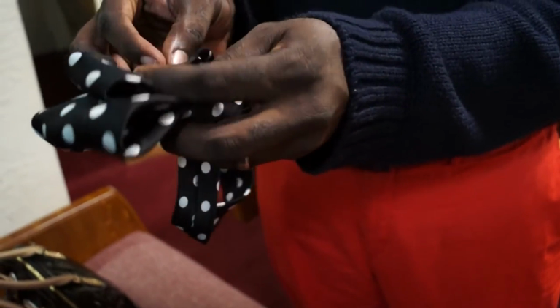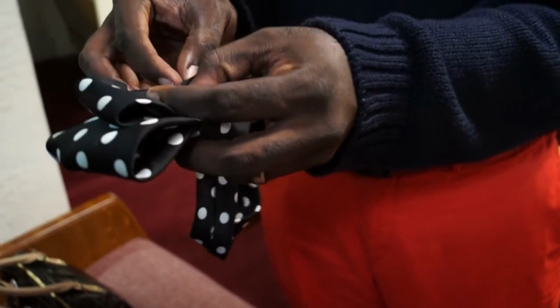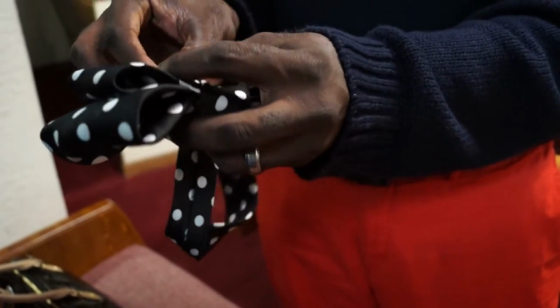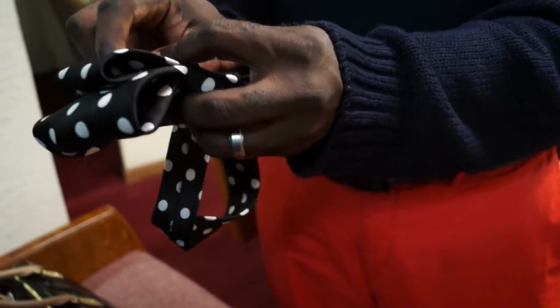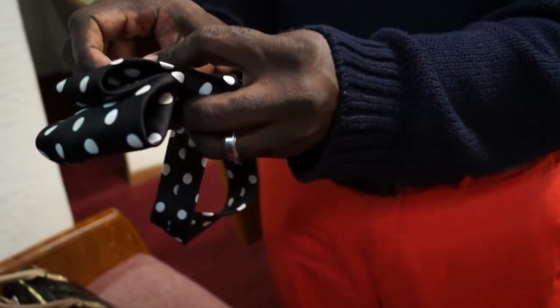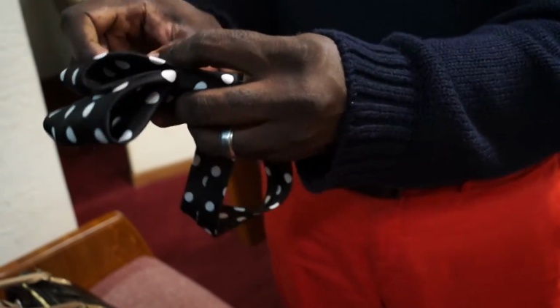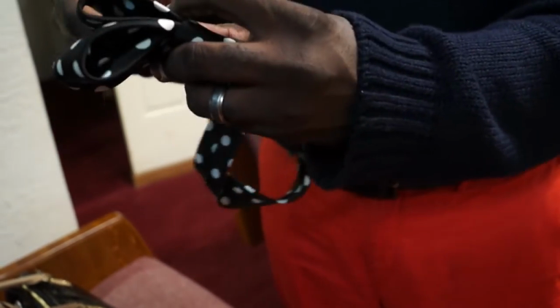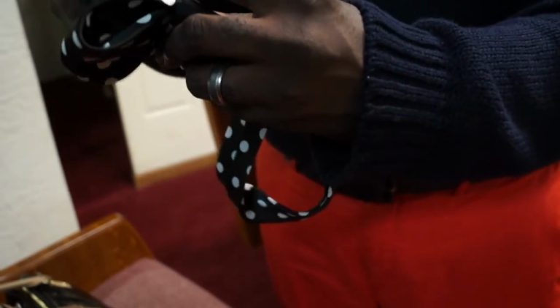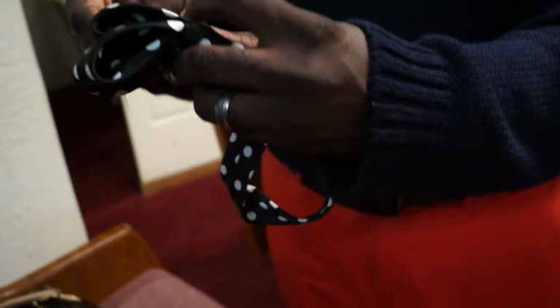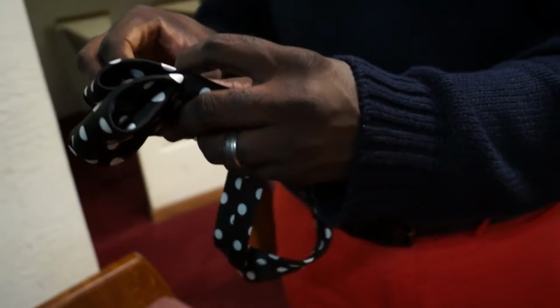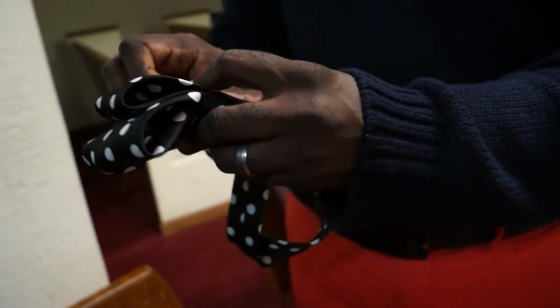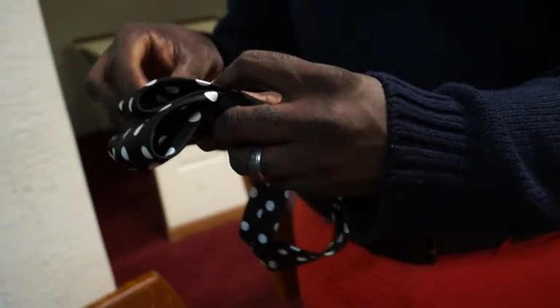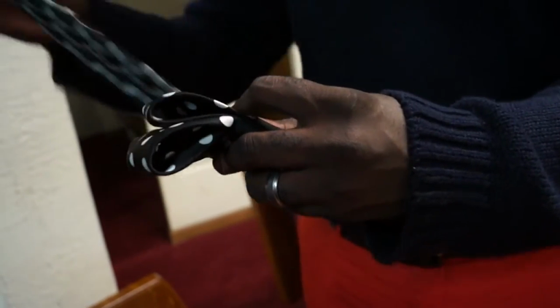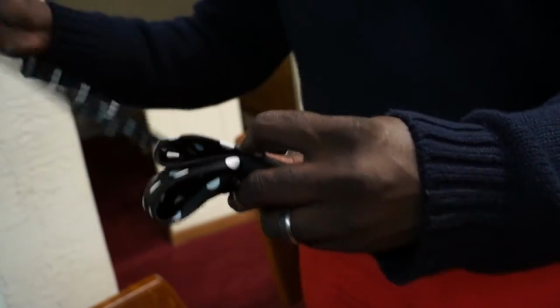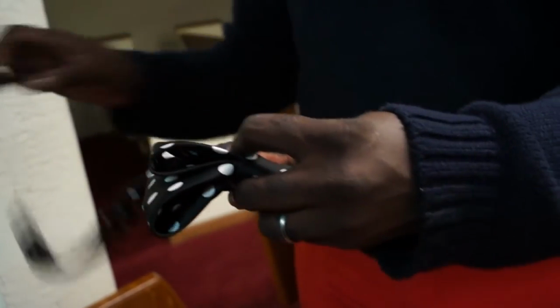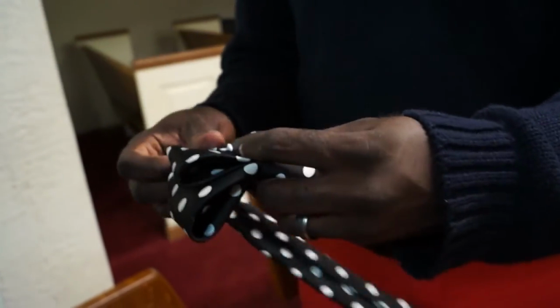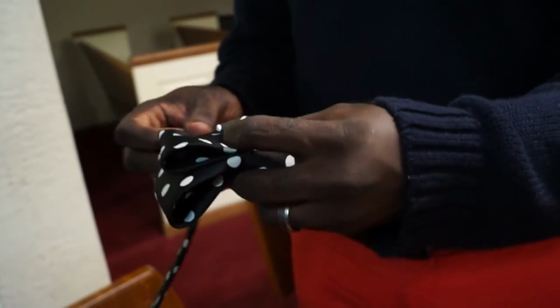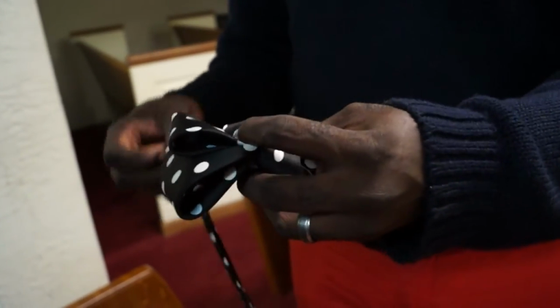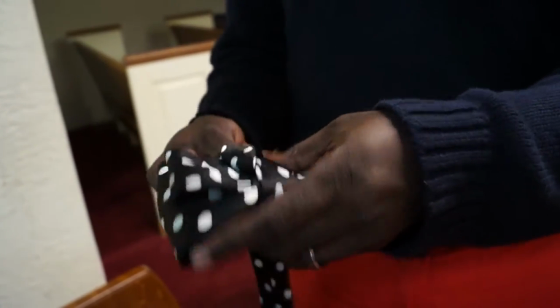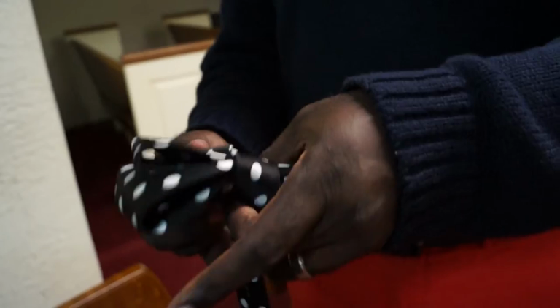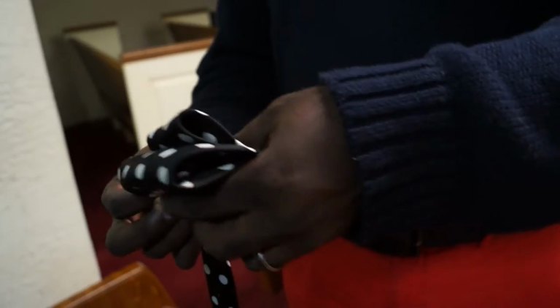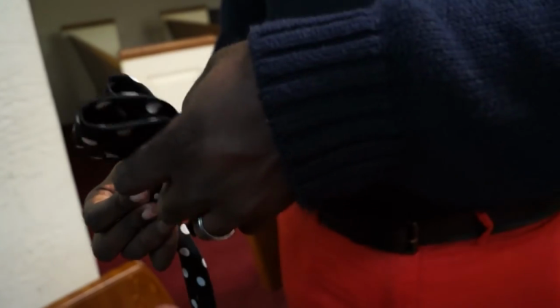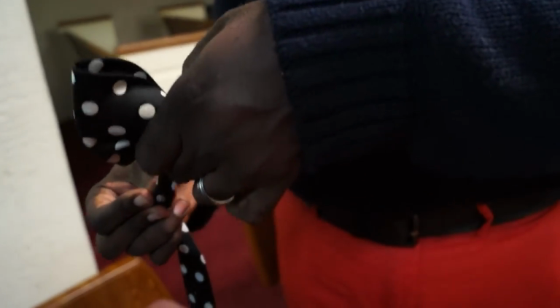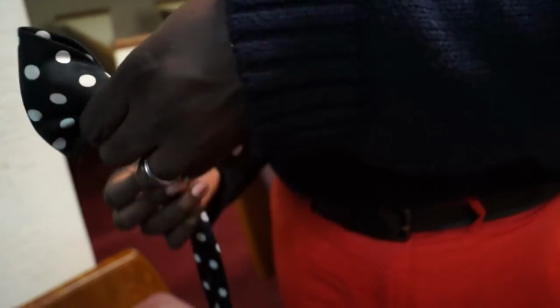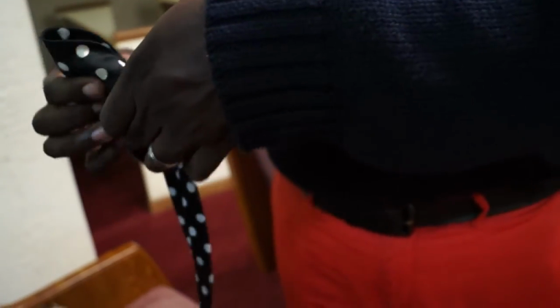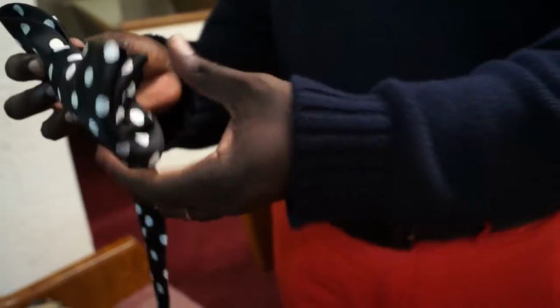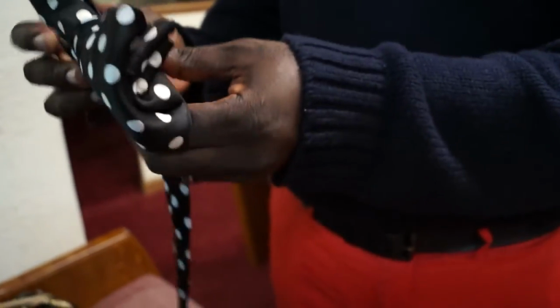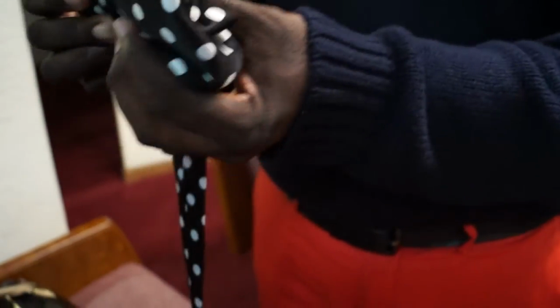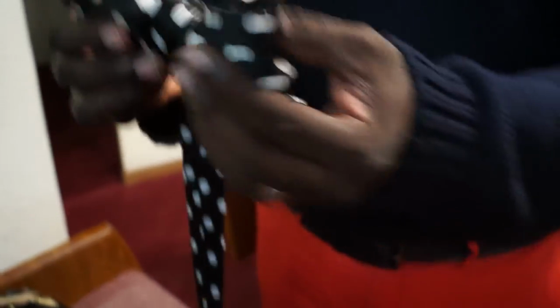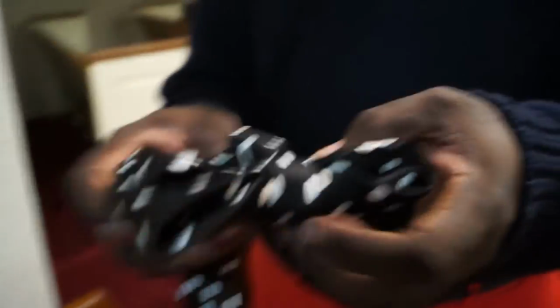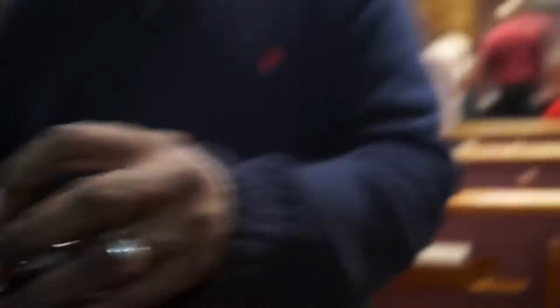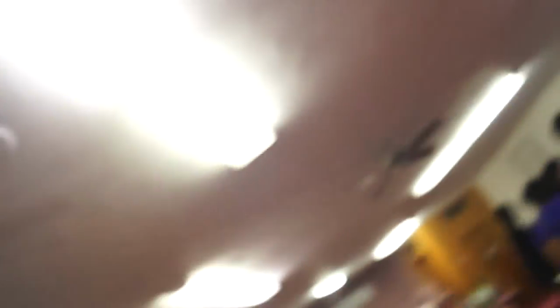I'm holding the crease. It's real easy. Then you make your bow tie. Can you do it one more time? I can do it.